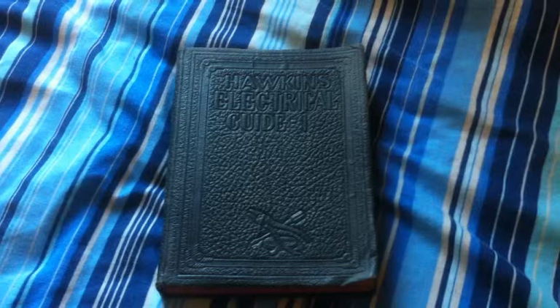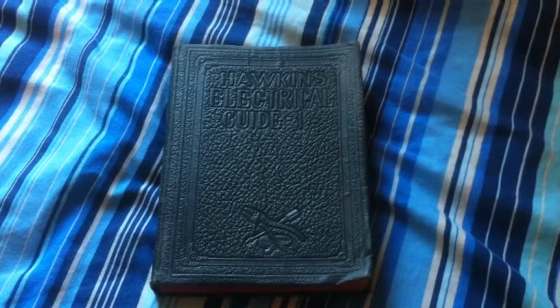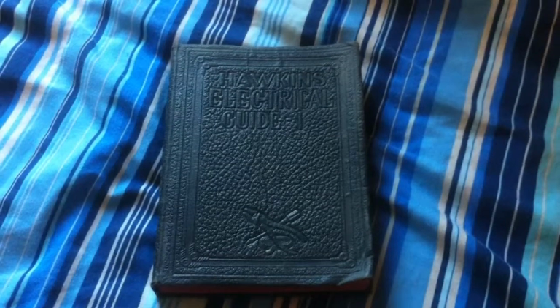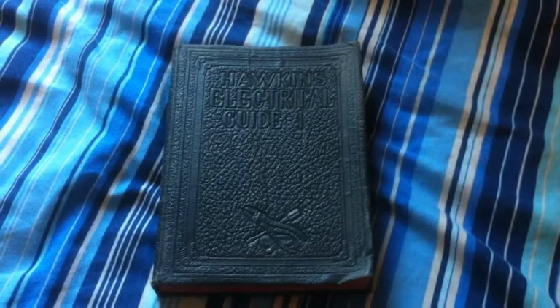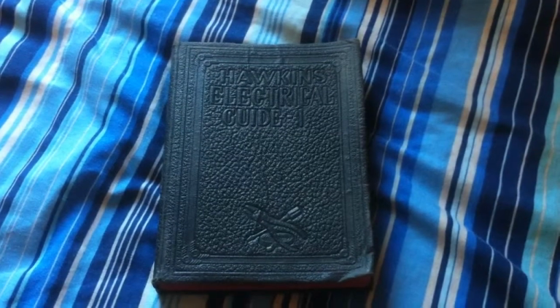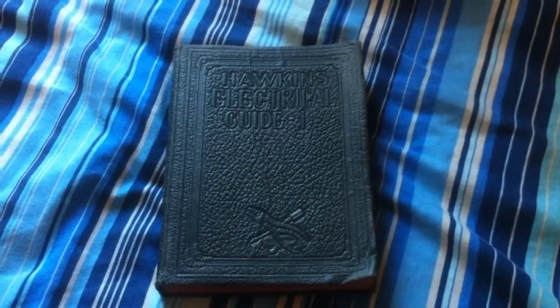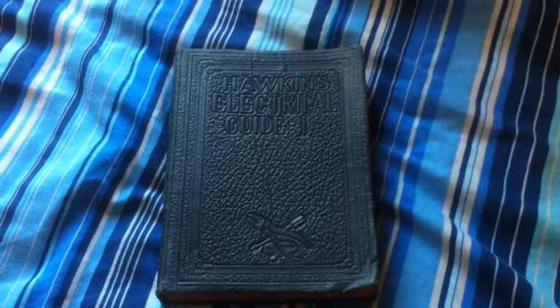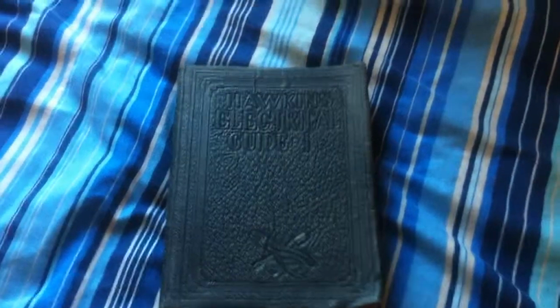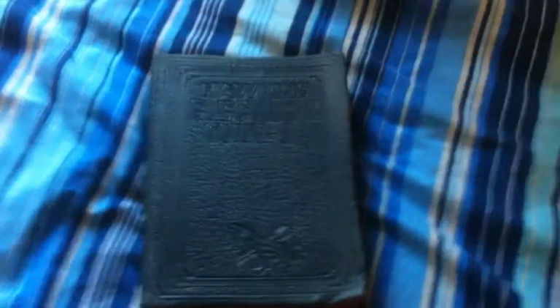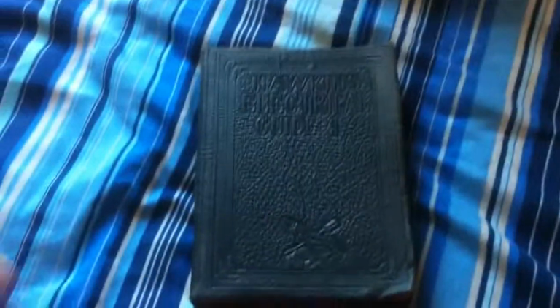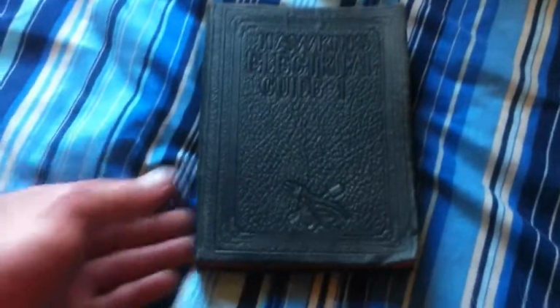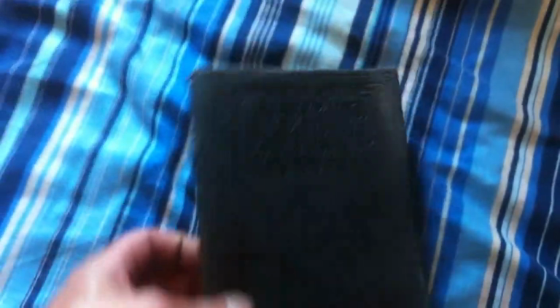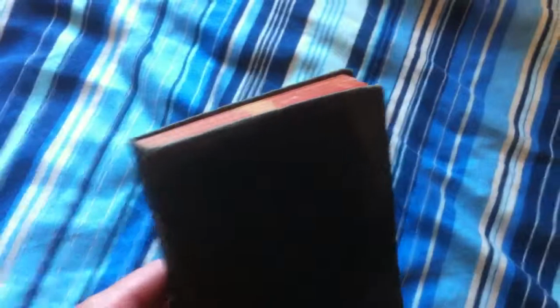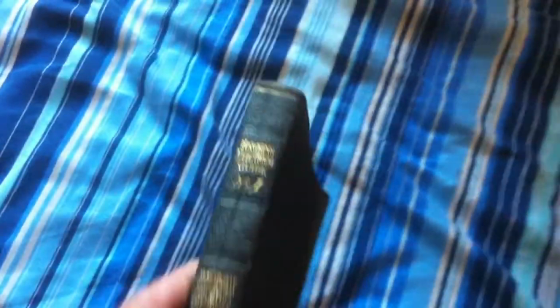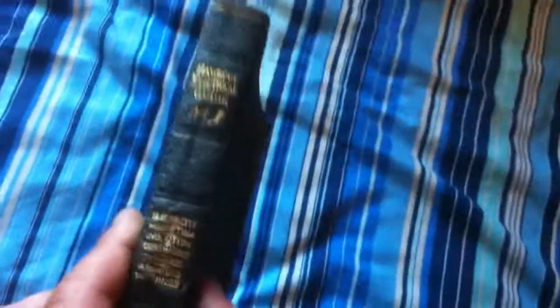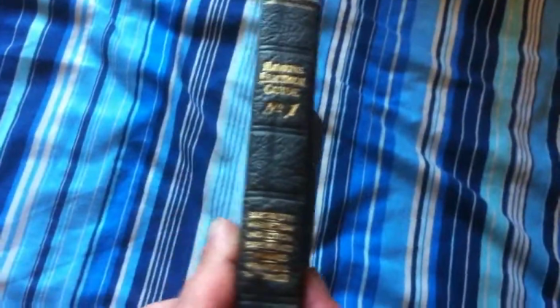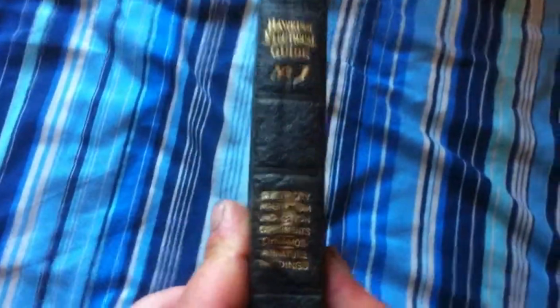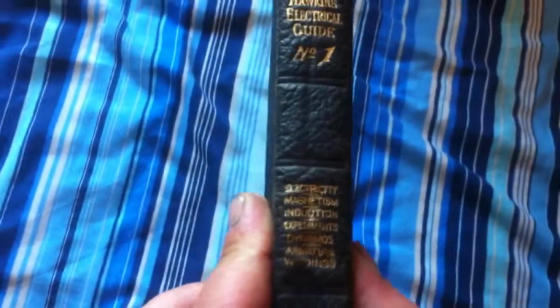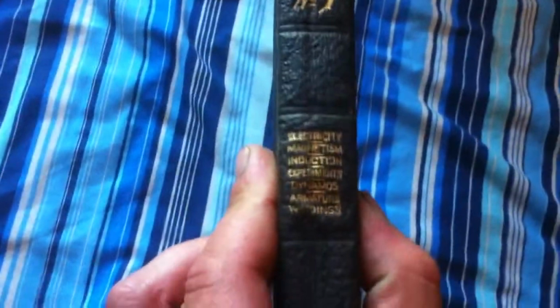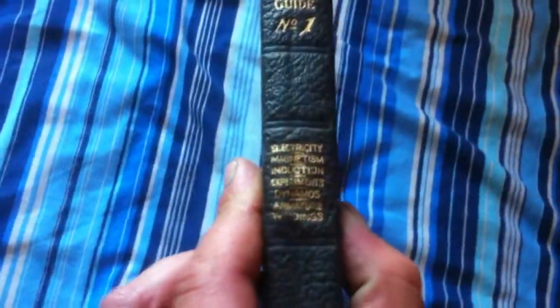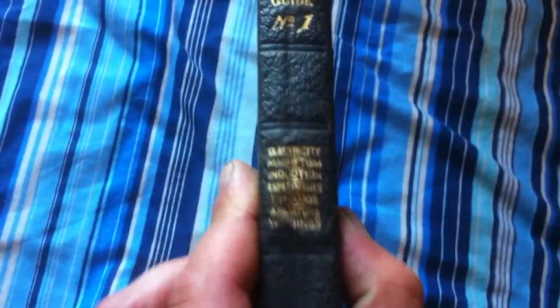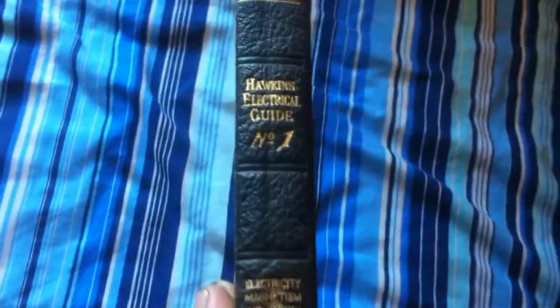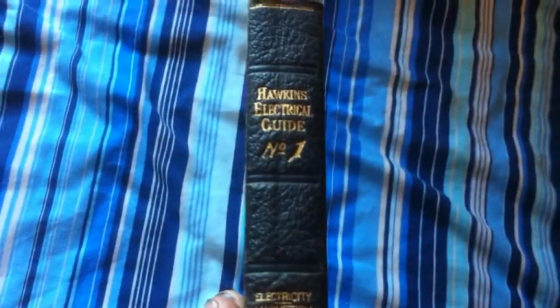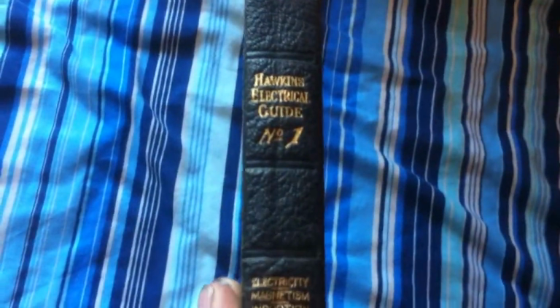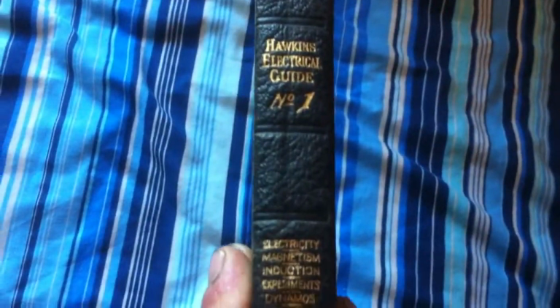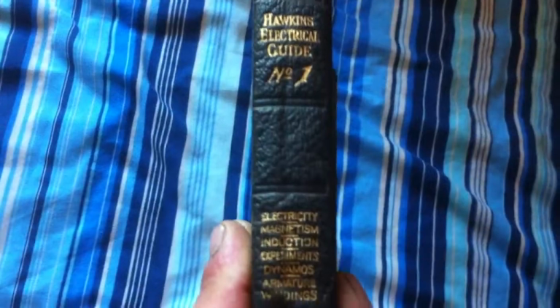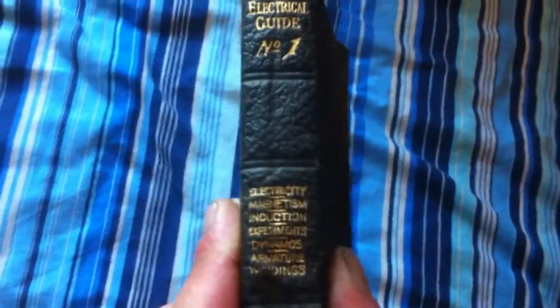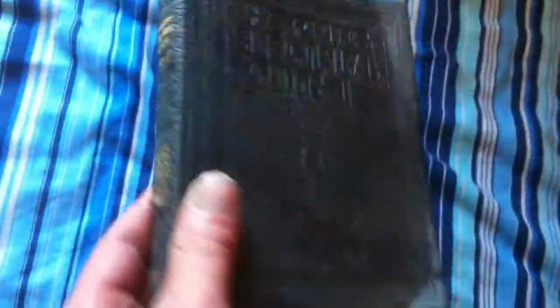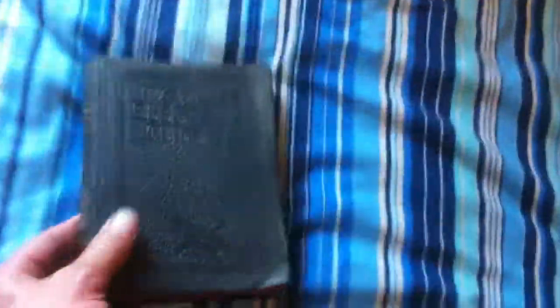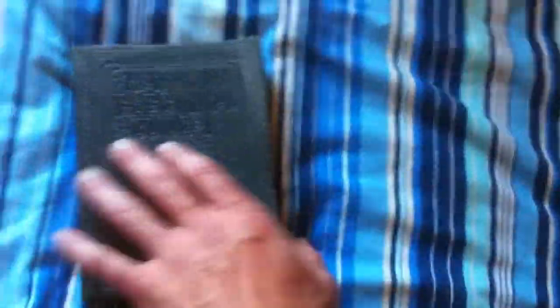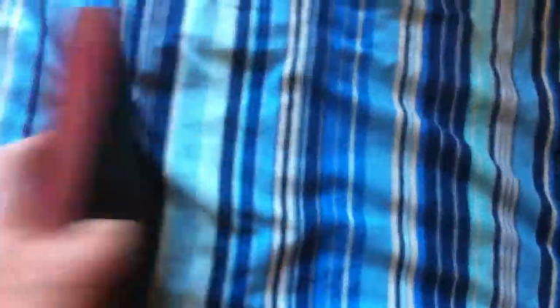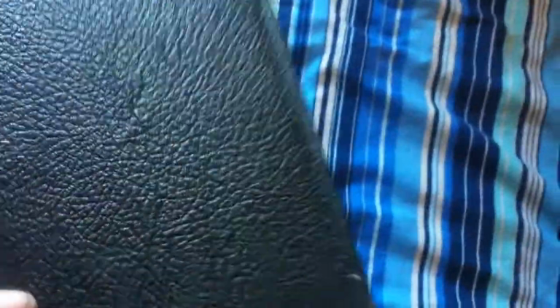And here we go, the Hawkins Electrical Guide, book one. Quite an old beast. And this is book number one of ten of these books.